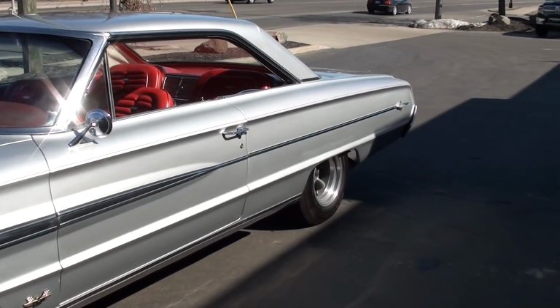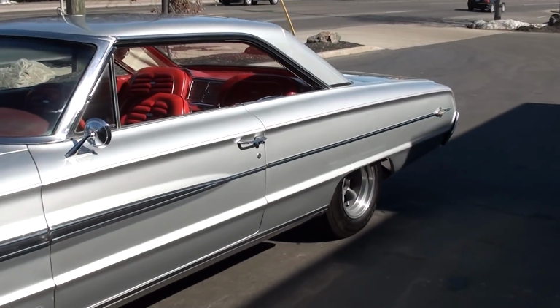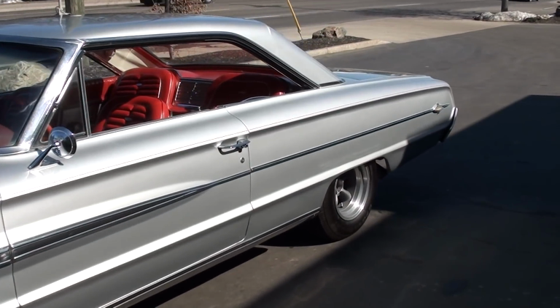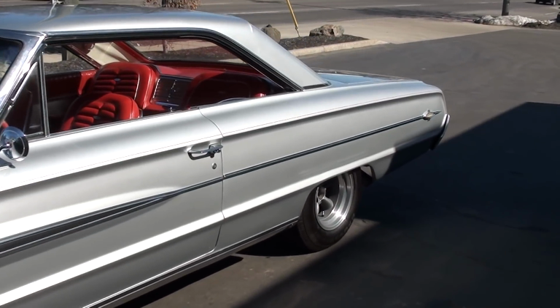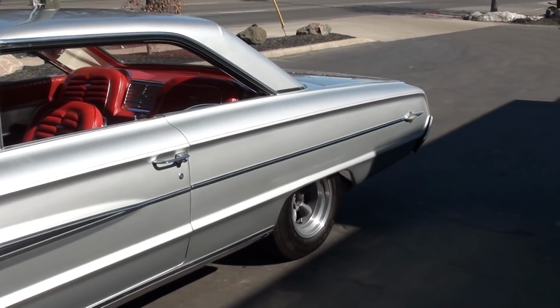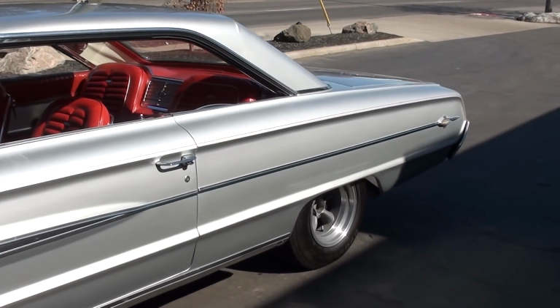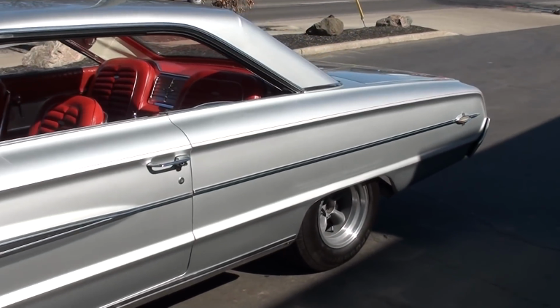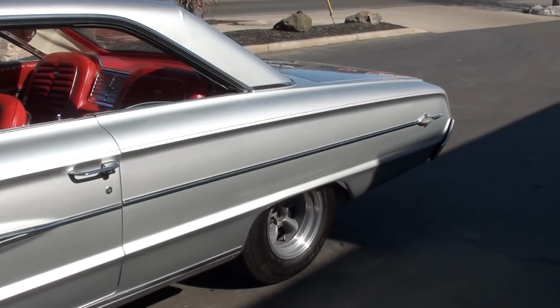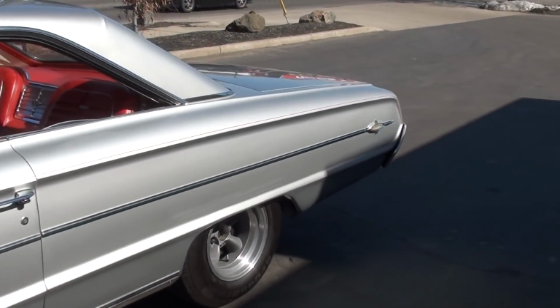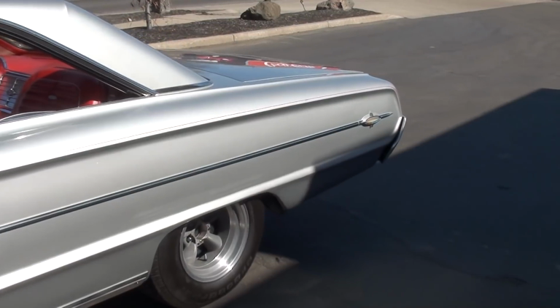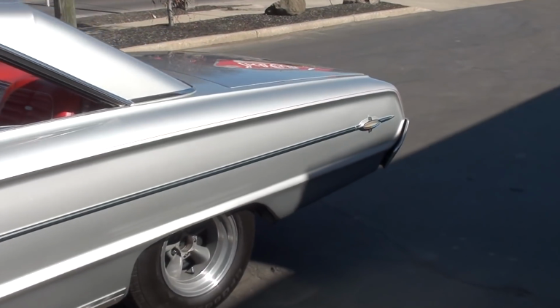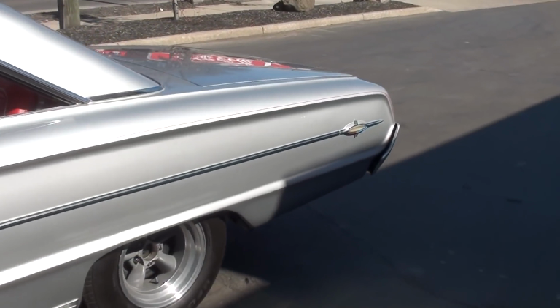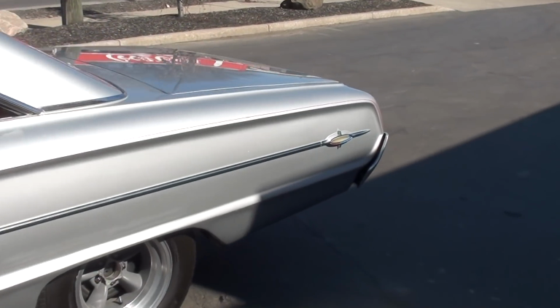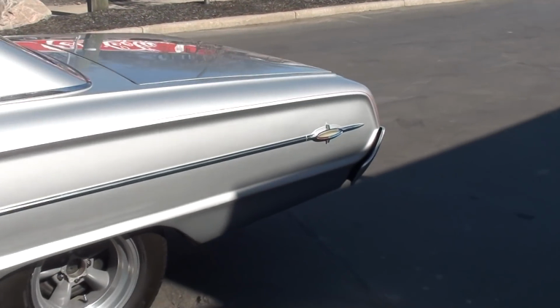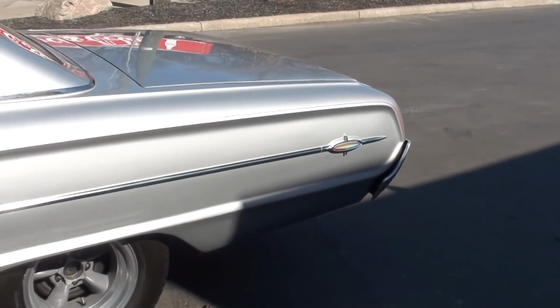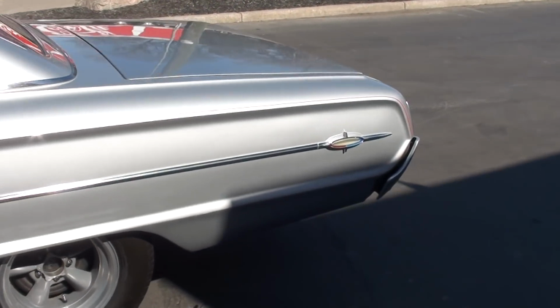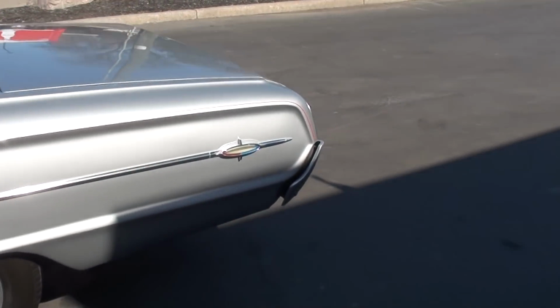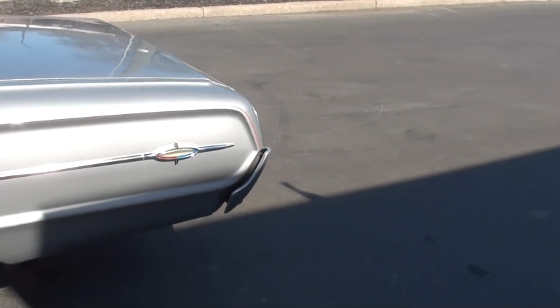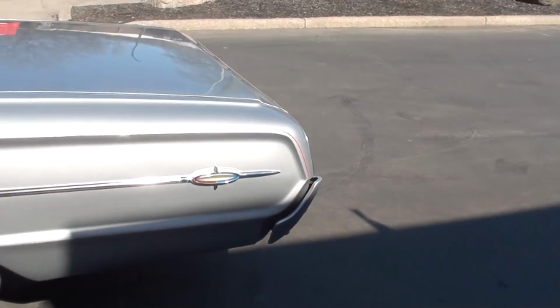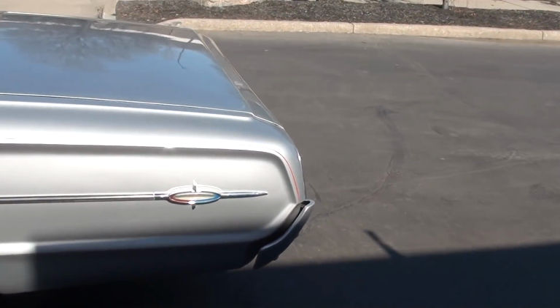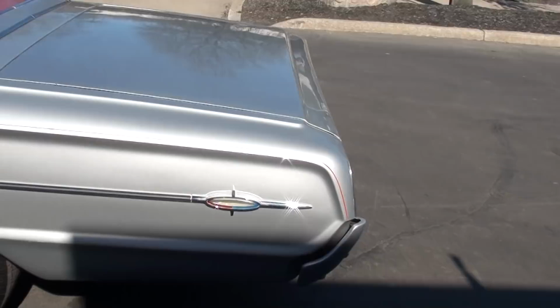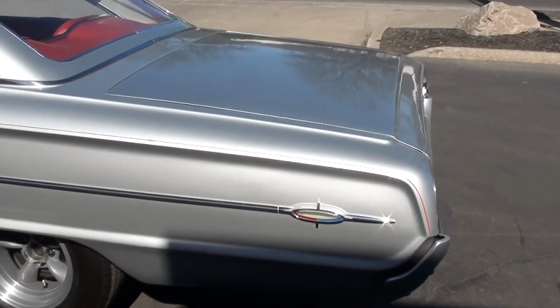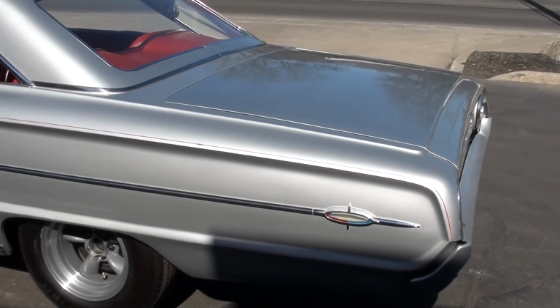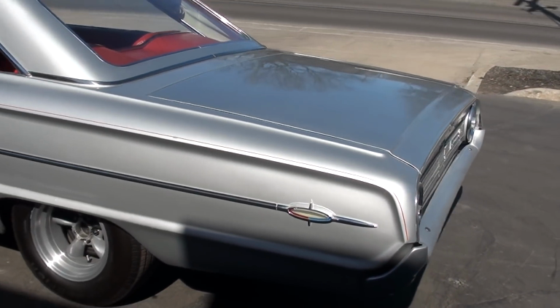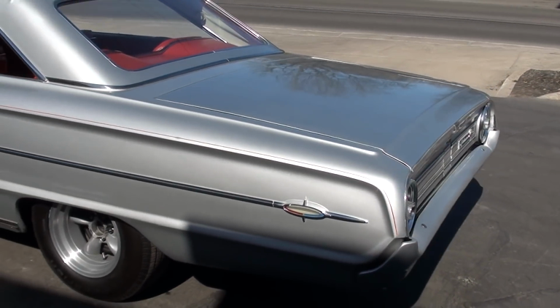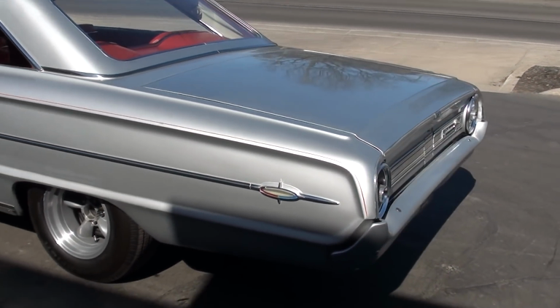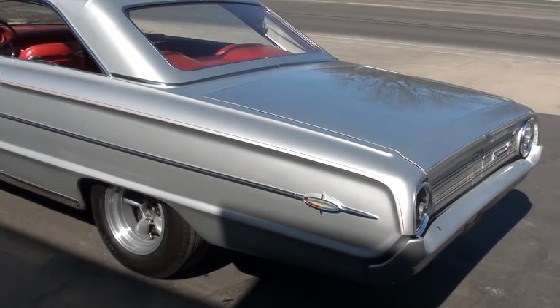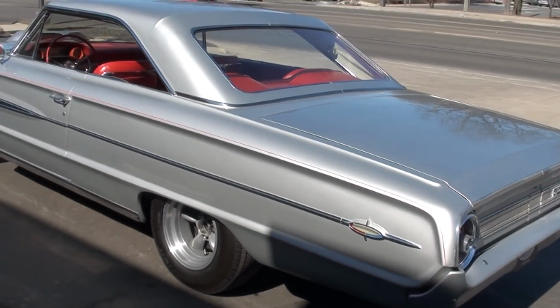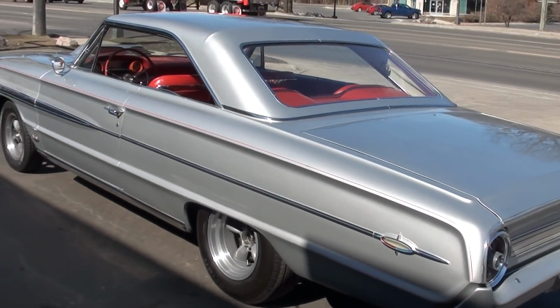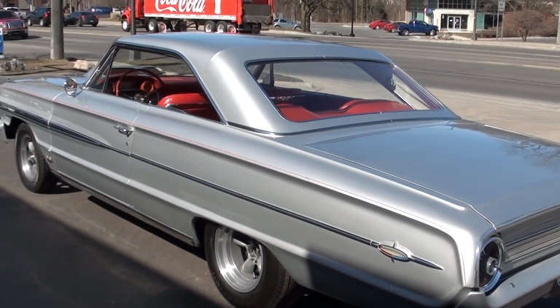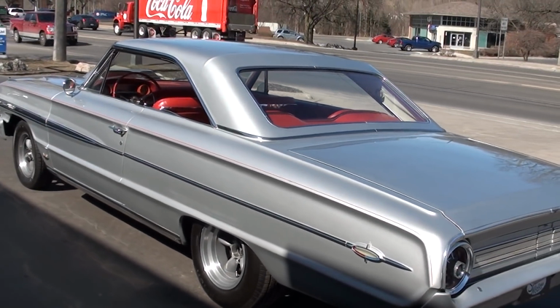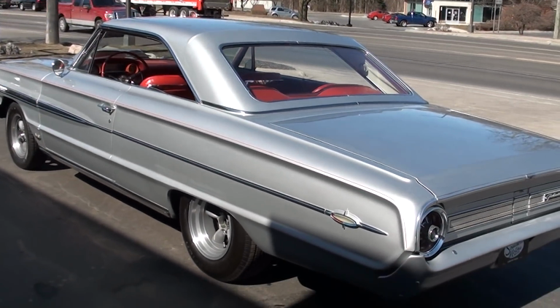It's got the drag light package — the old factory lightweight race cars that they used to build out of the factory. It's got the fiberglass super stock hood, deck lid, bumpers, and front fenders.